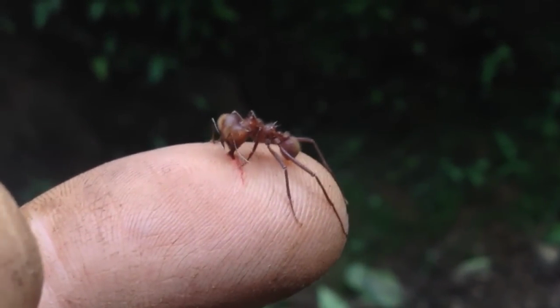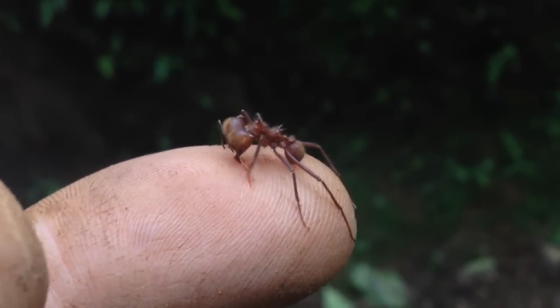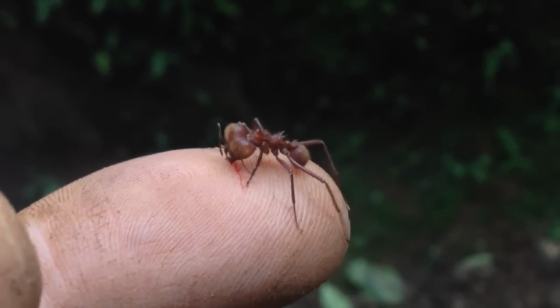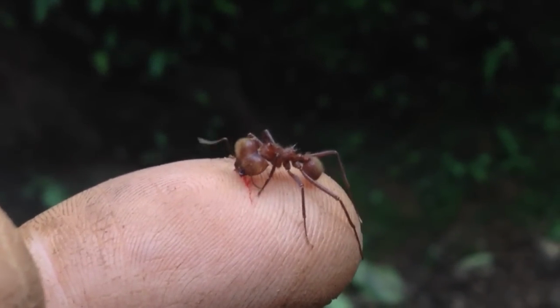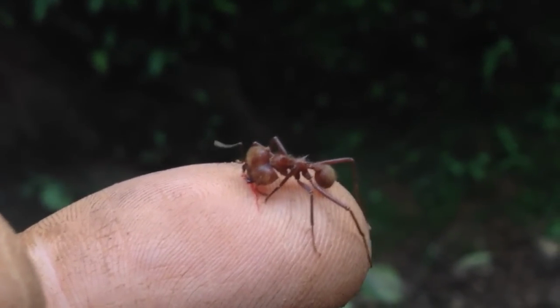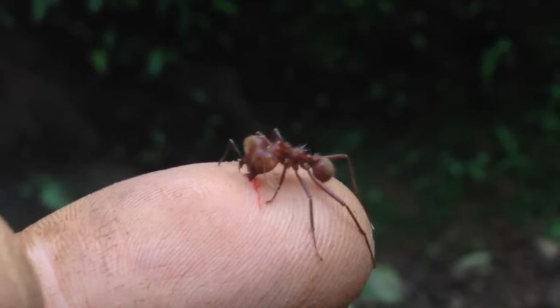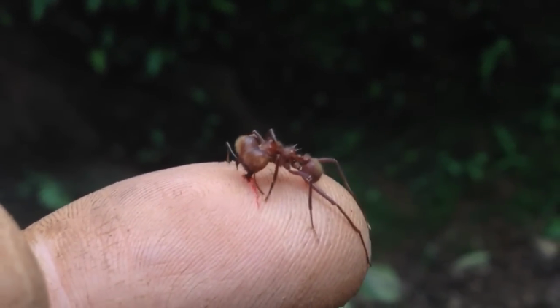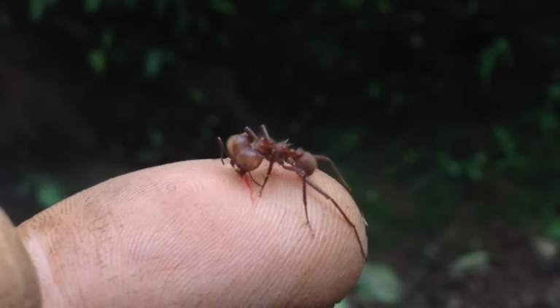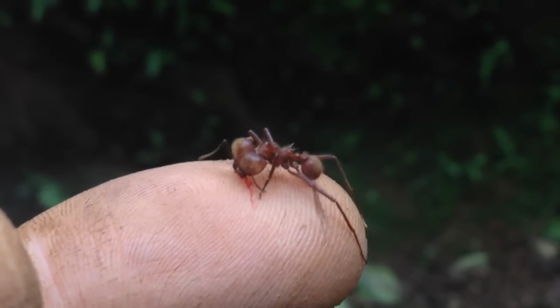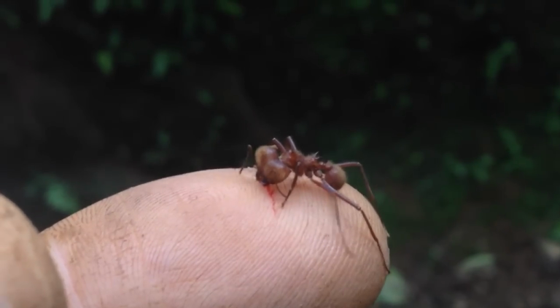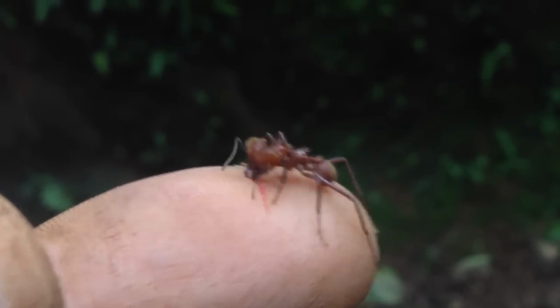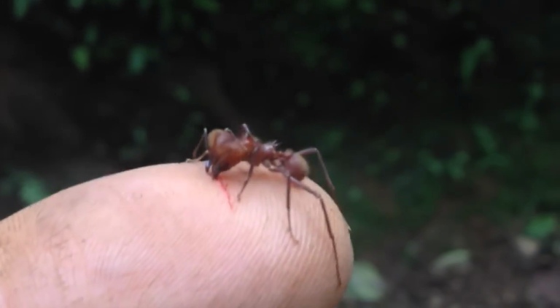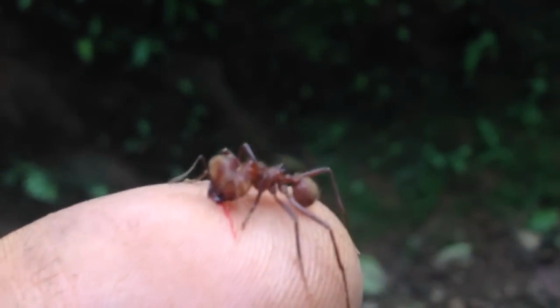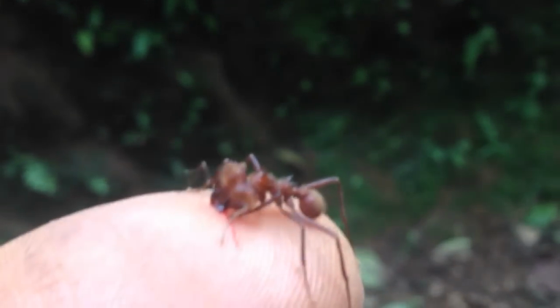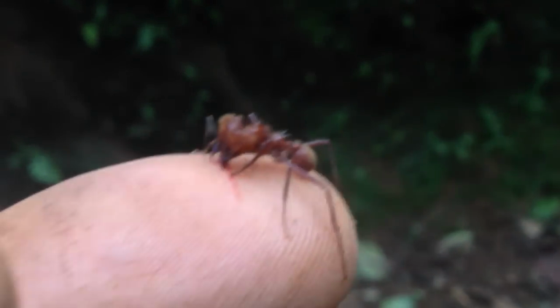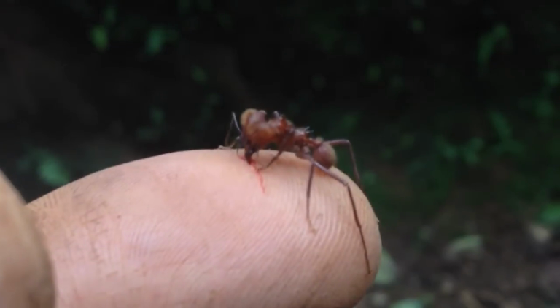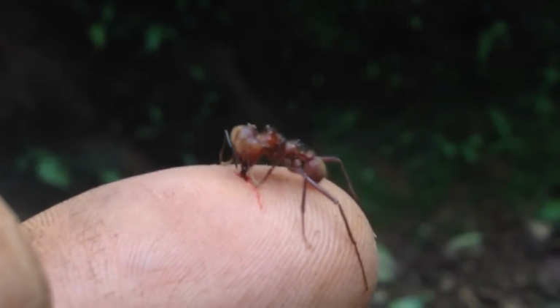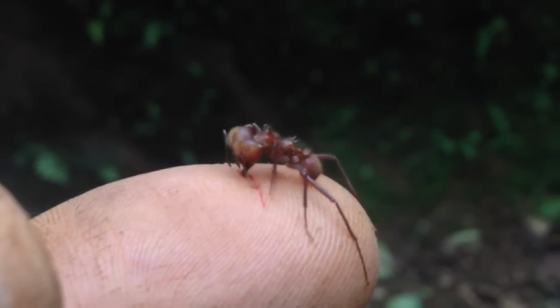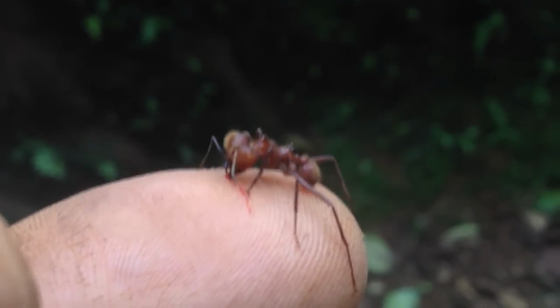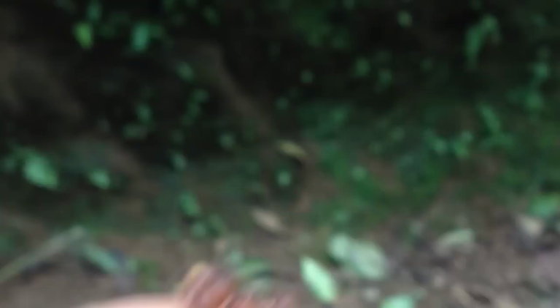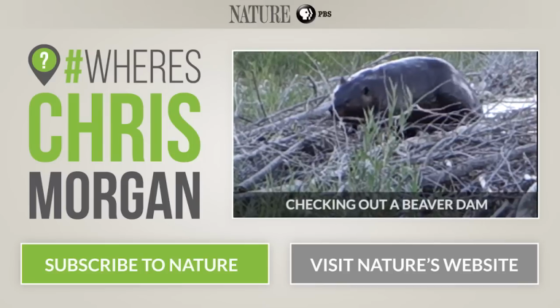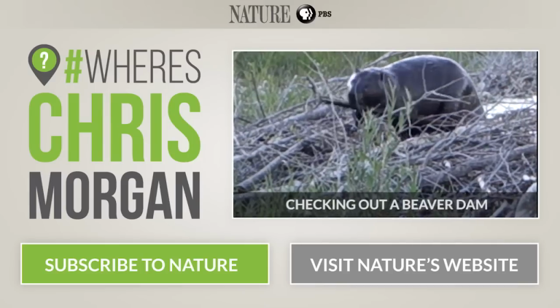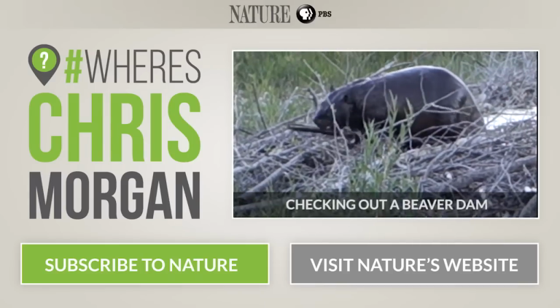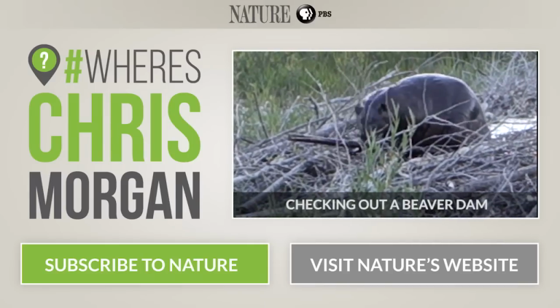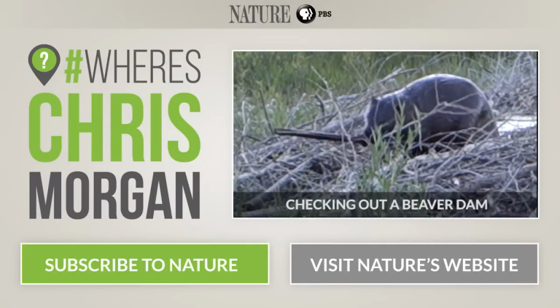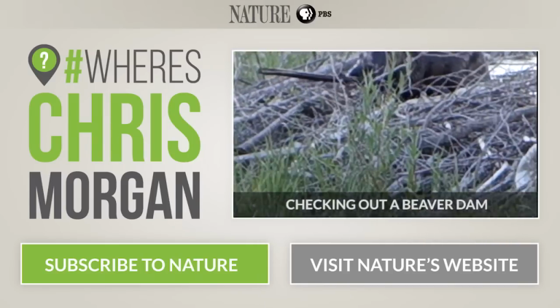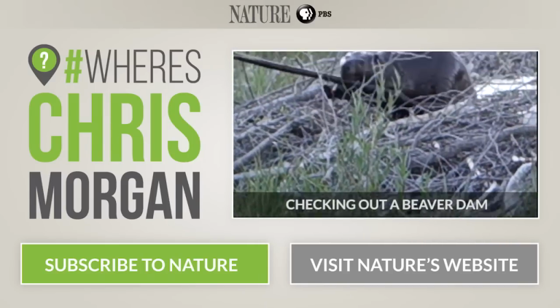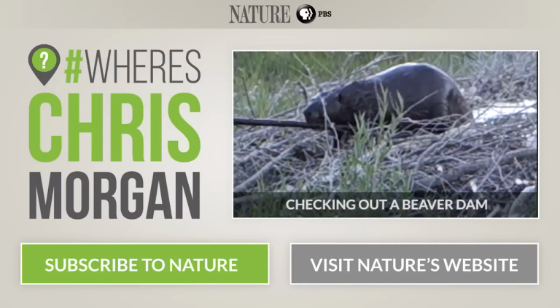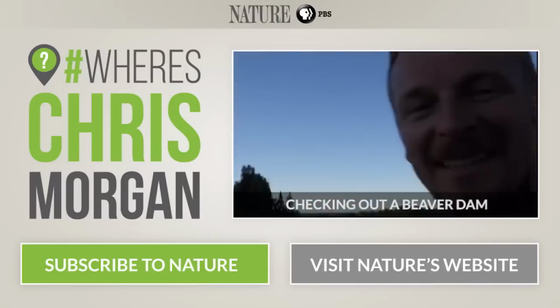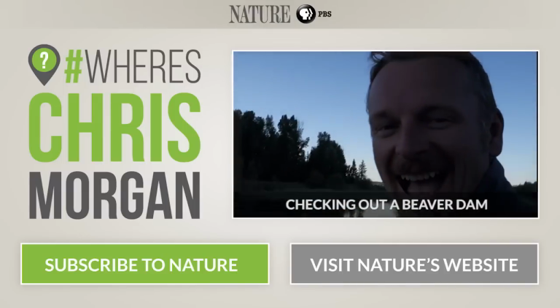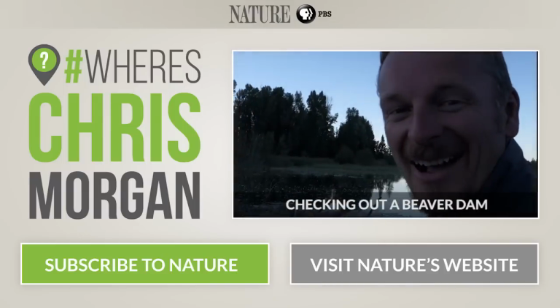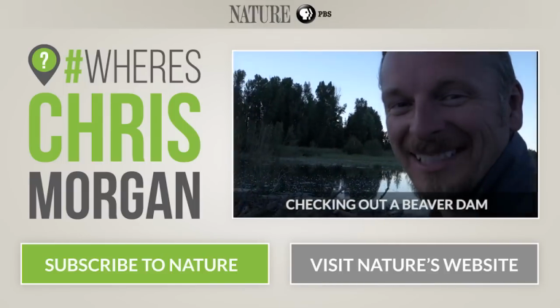Yeah, look — she's drawn blood right on the tough part of my thumb. Unbelievable. See how she's serrating it like a leaf there? How cool is that?